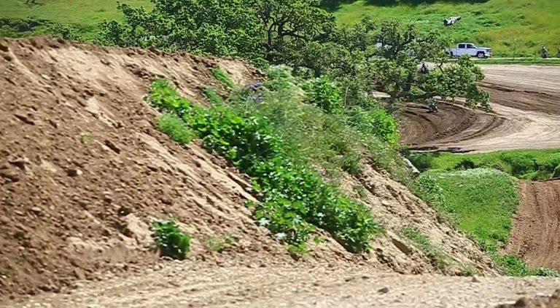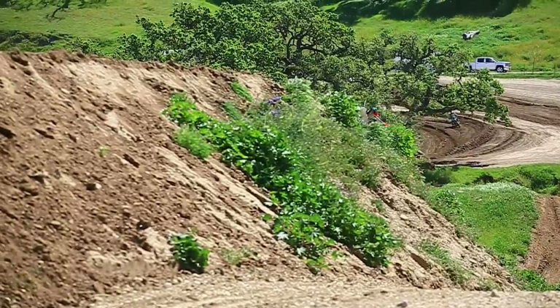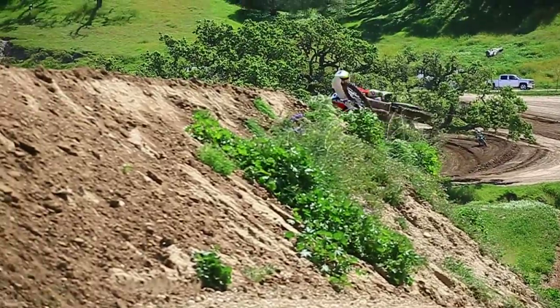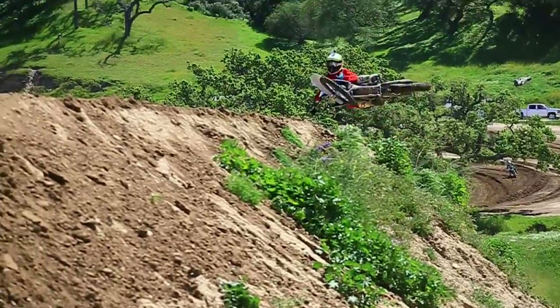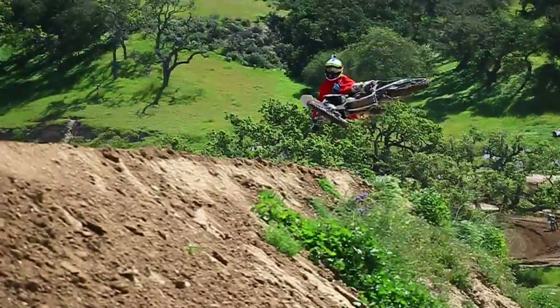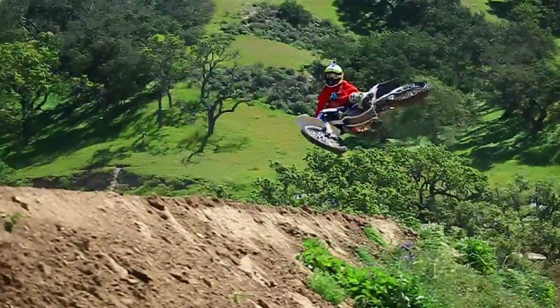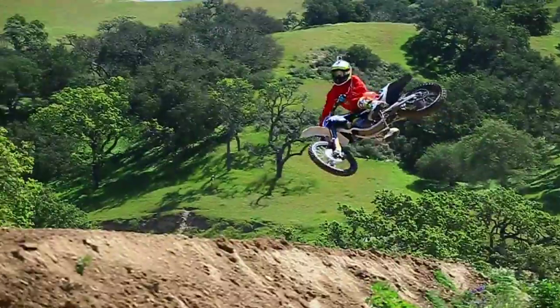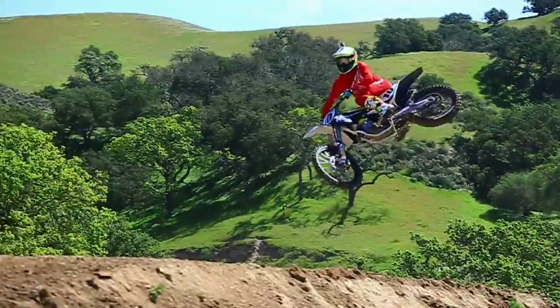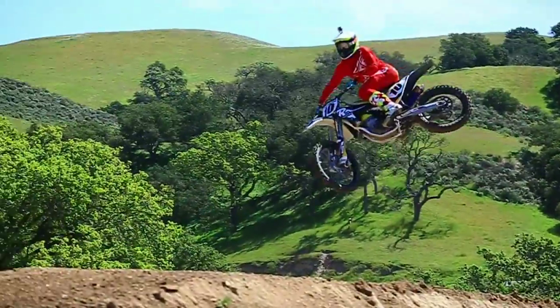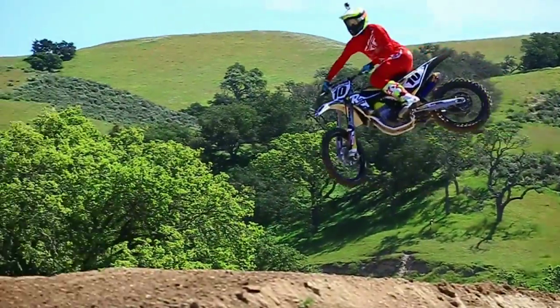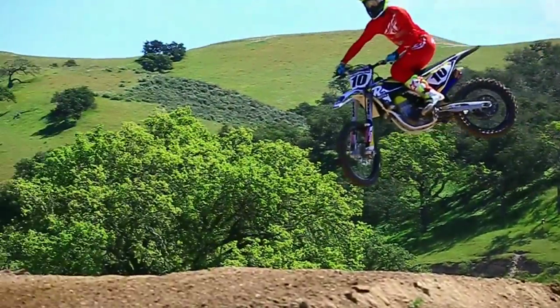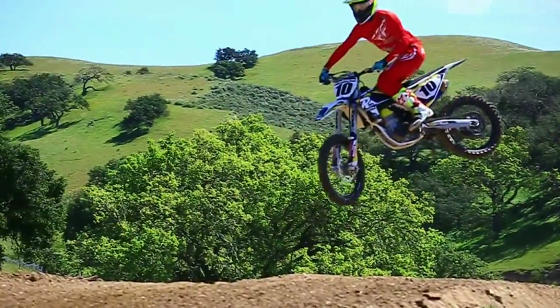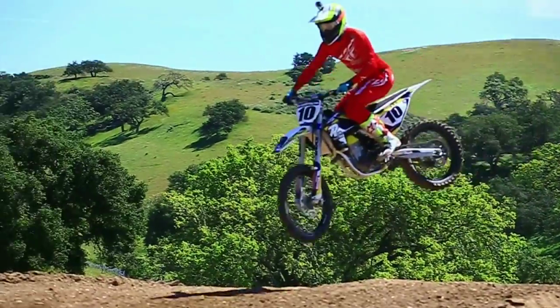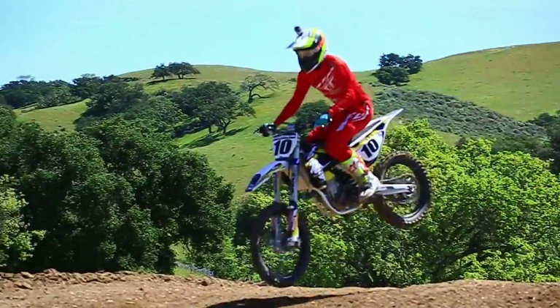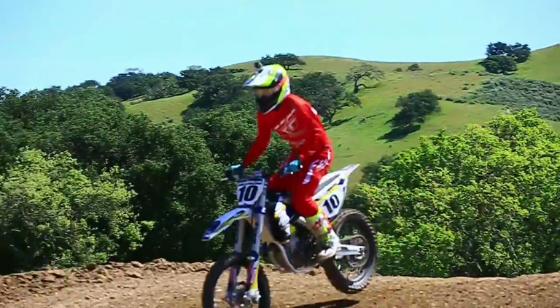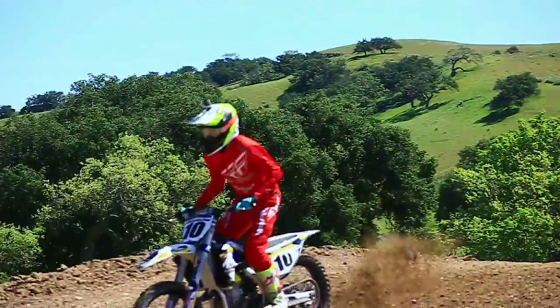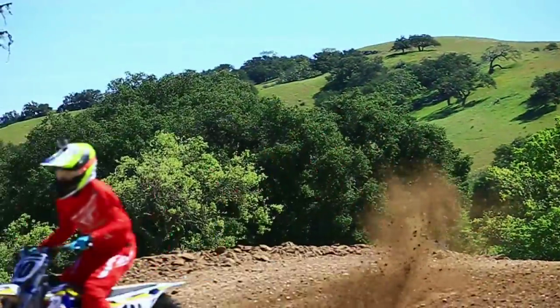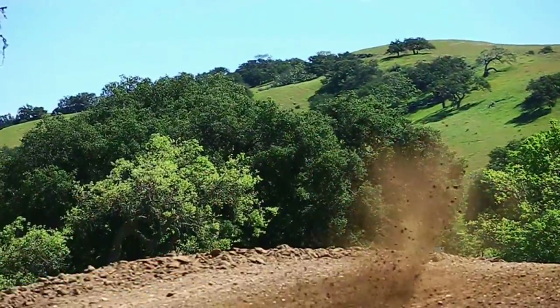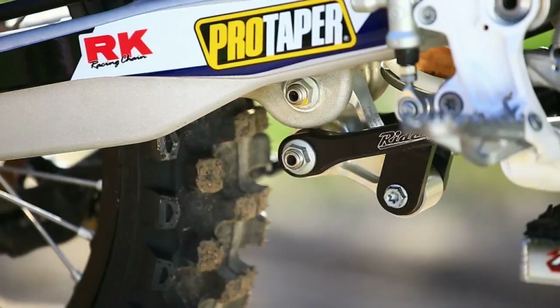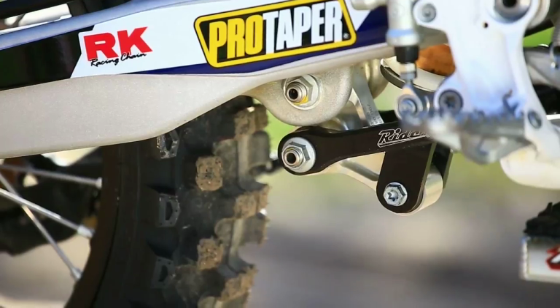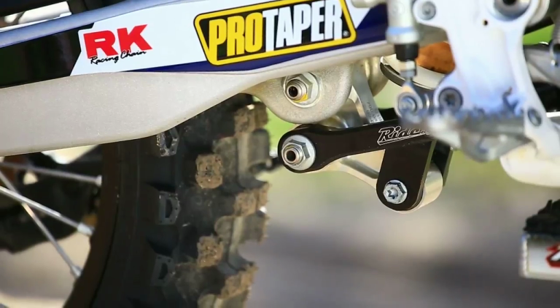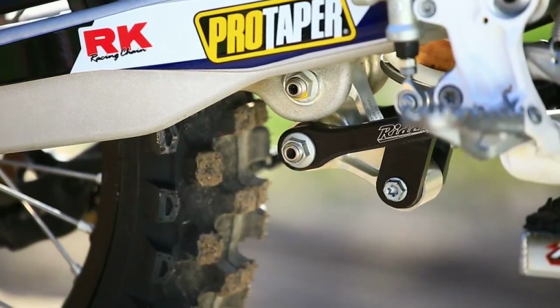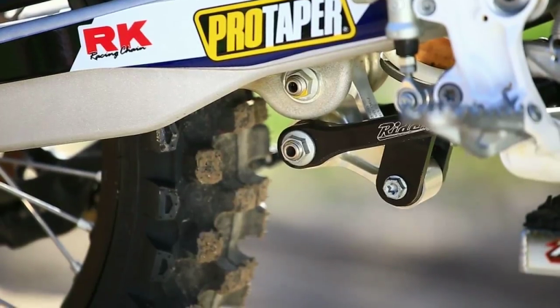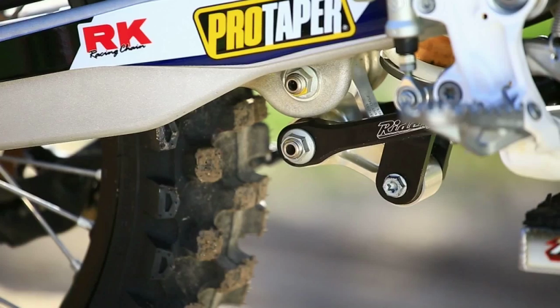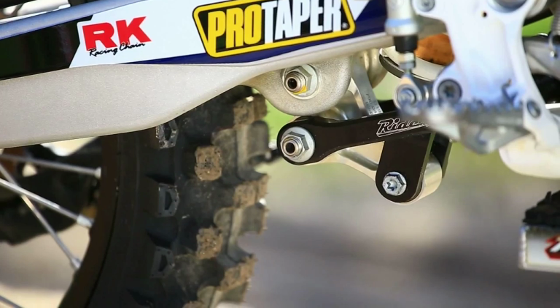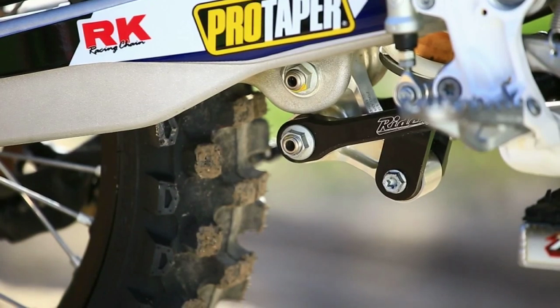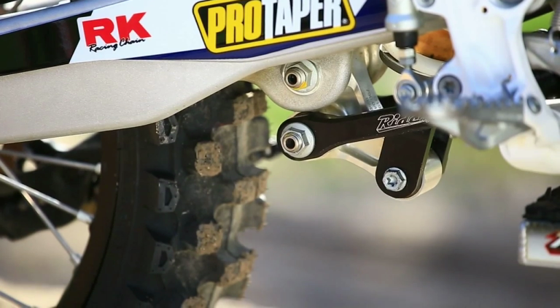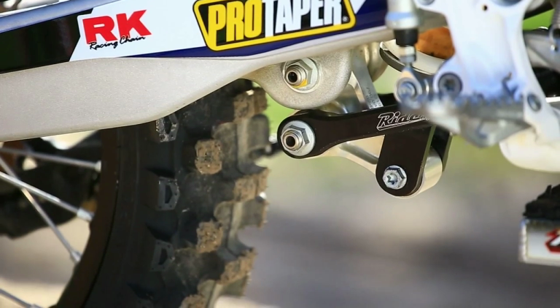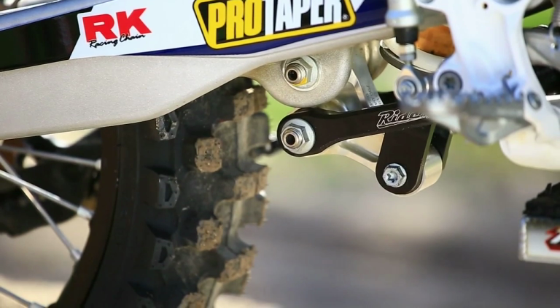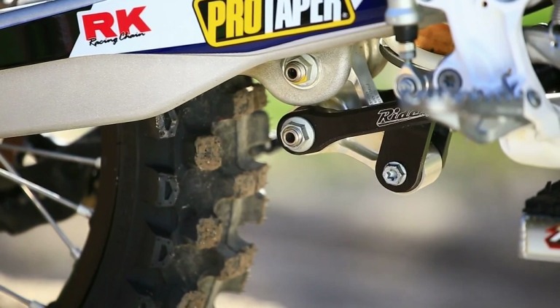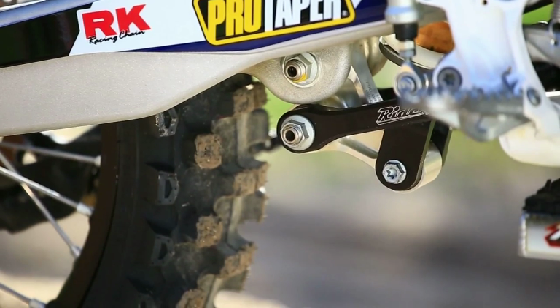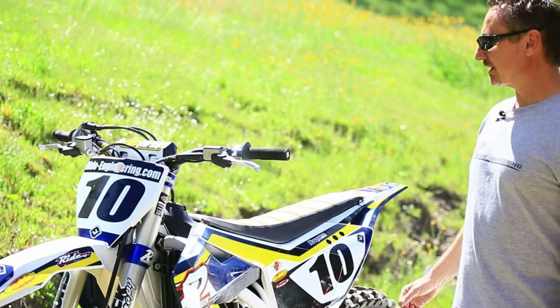Out back, we had to go with a softer shock spring. We went with the Ride Engineering link and put in a KYB piston to flow more oil.